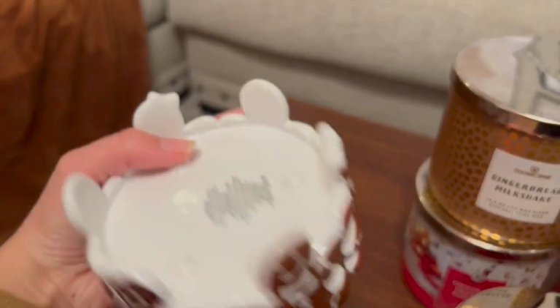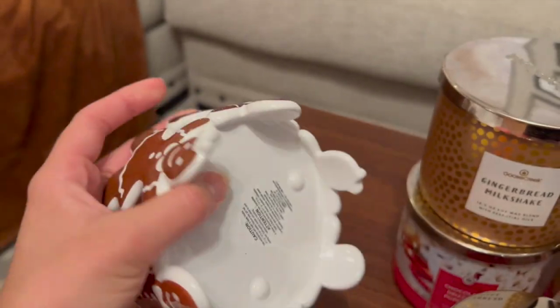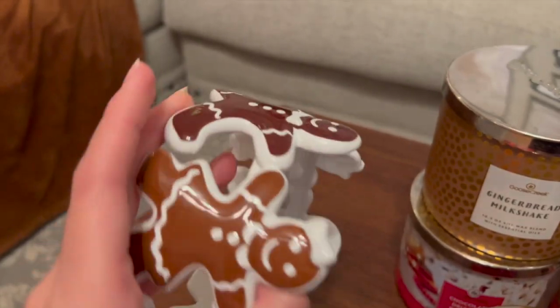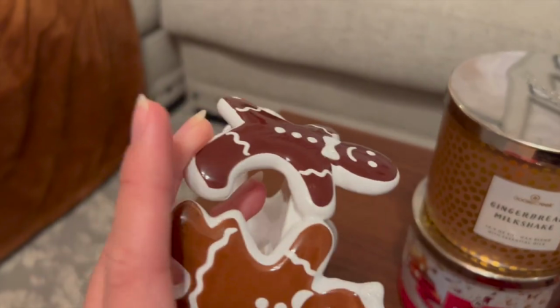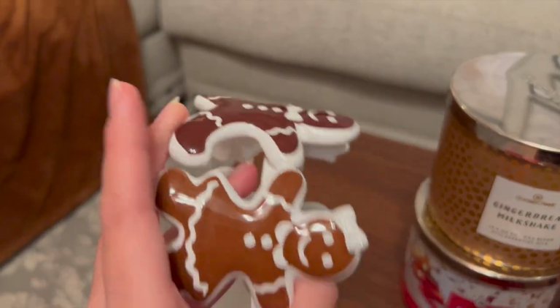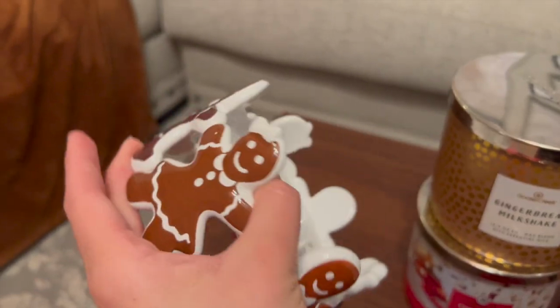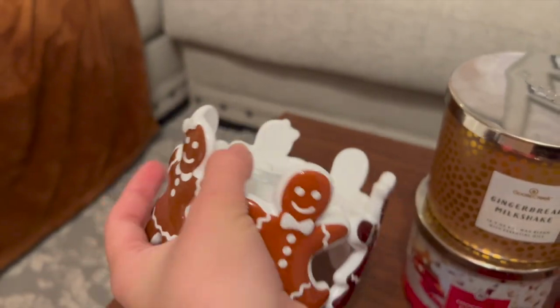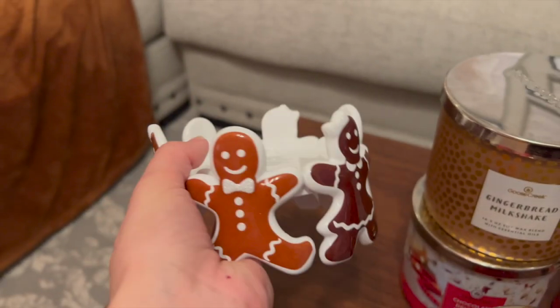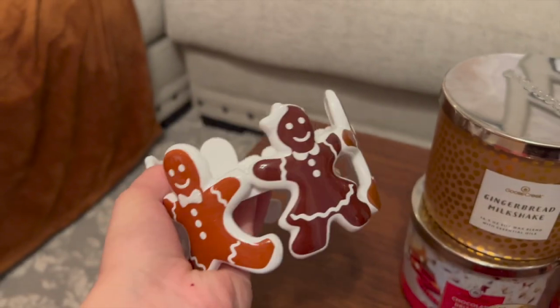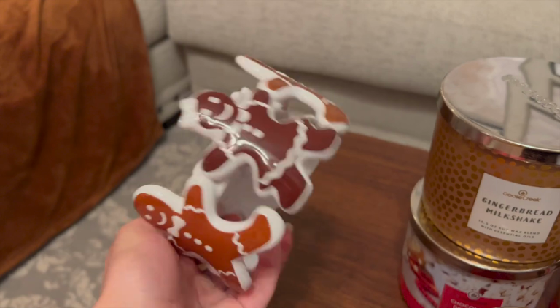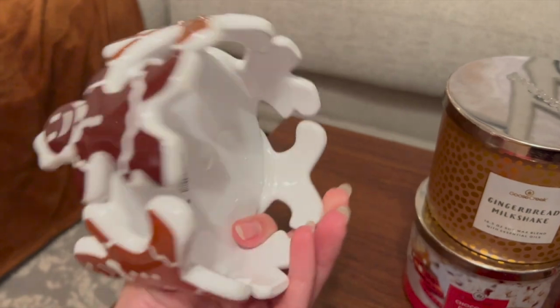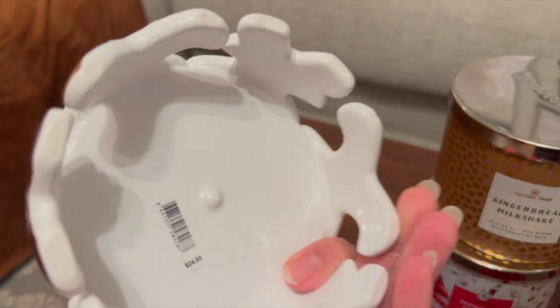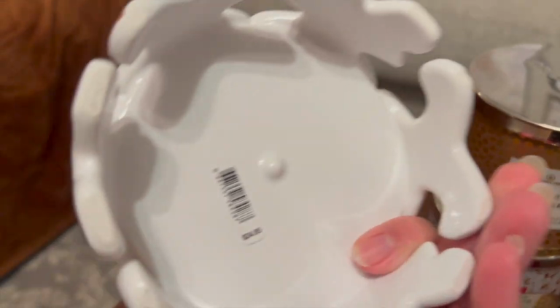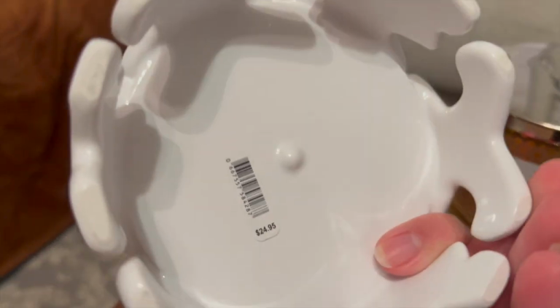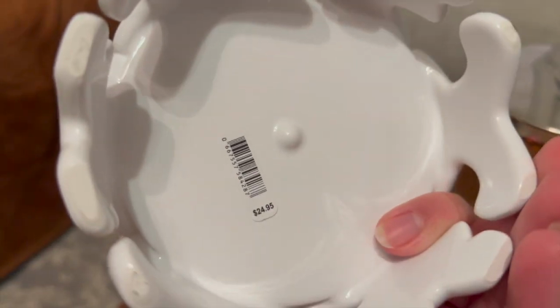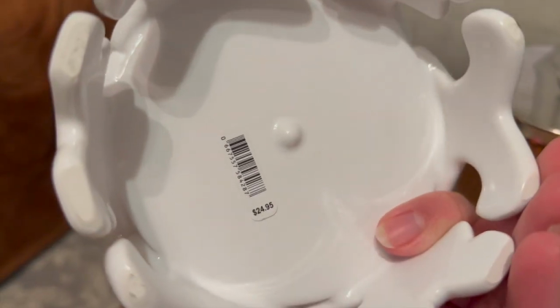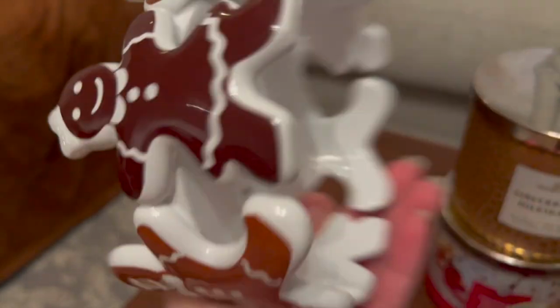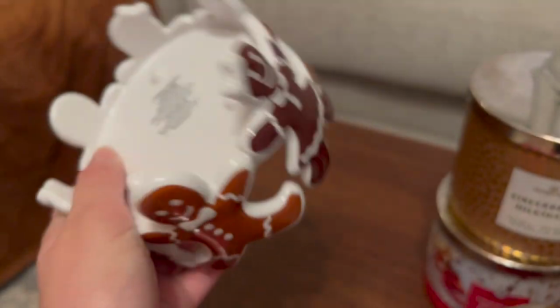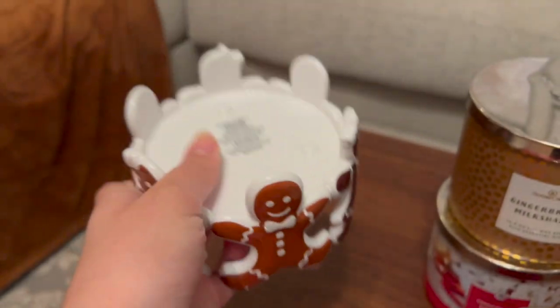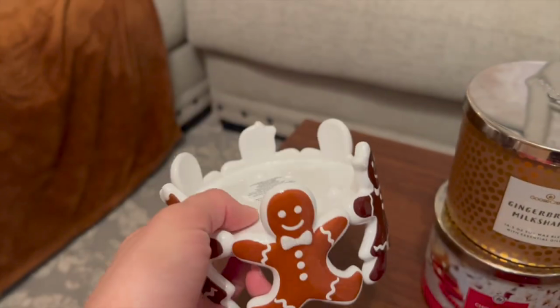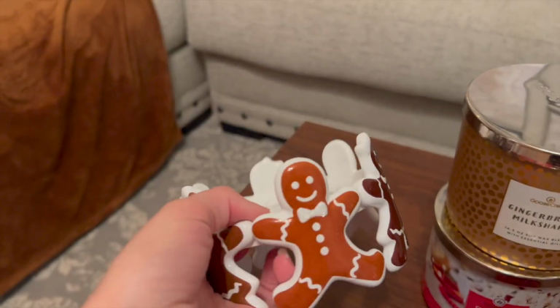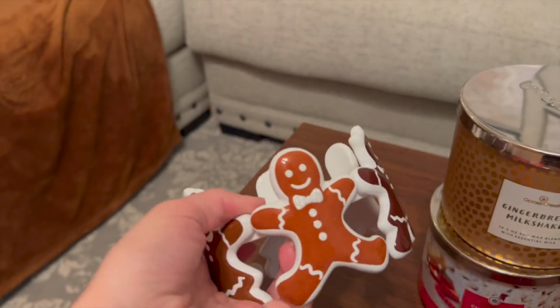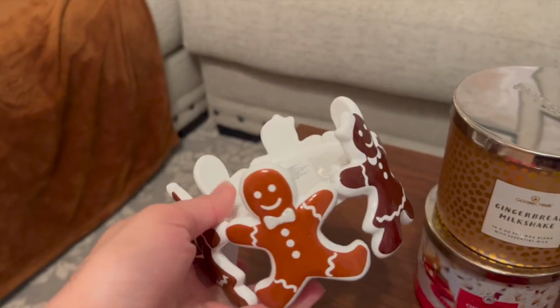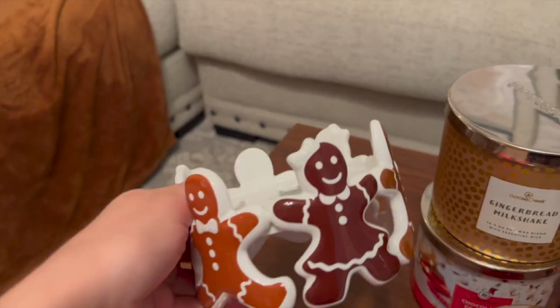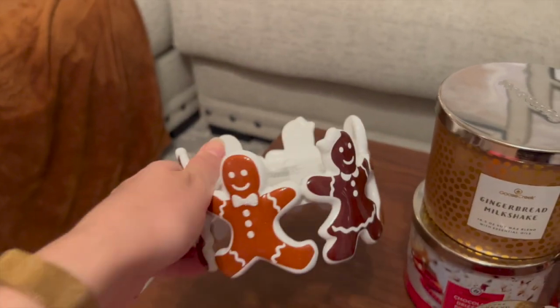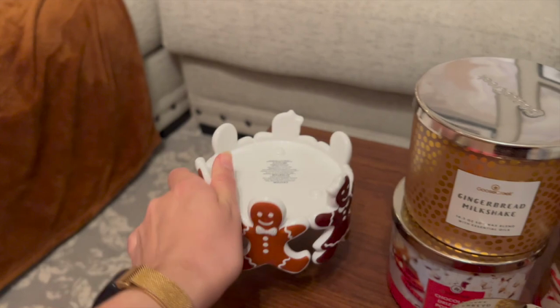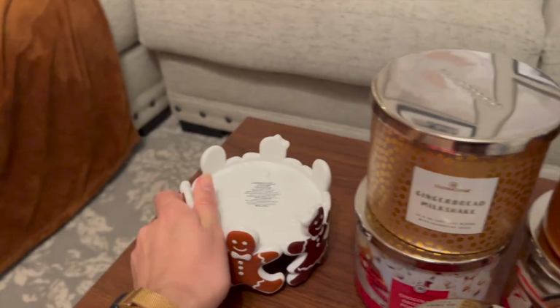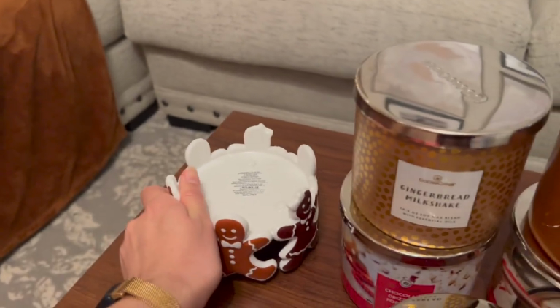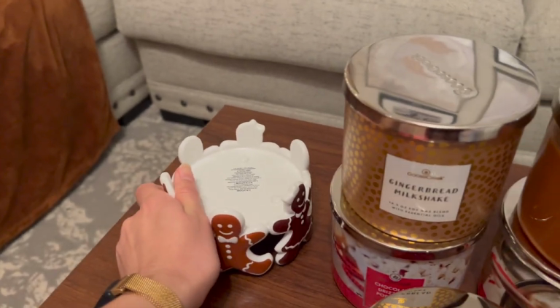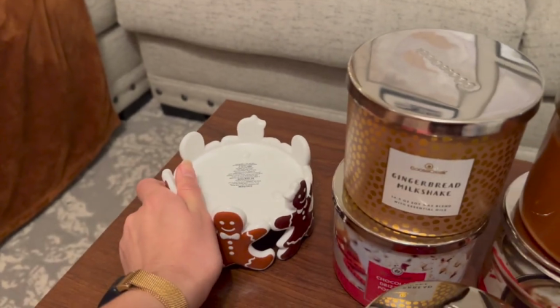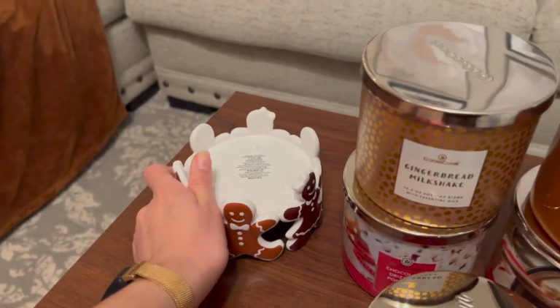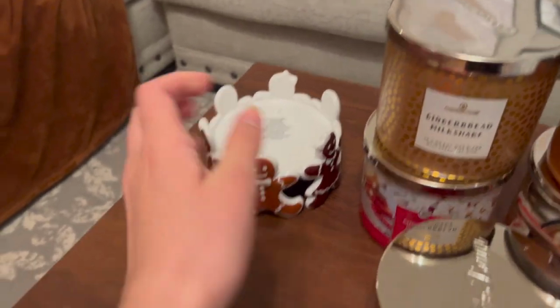It's gingerbread people of all colors — so adorable. This is $24.95 and I got it for 50% off, so it was like $12.50. Such a cute item.